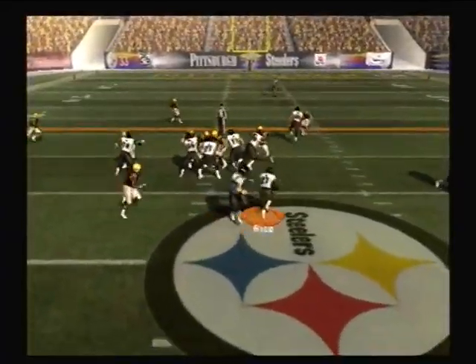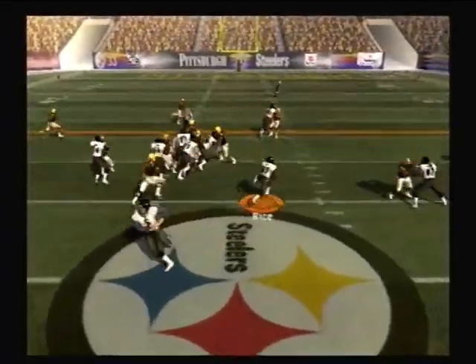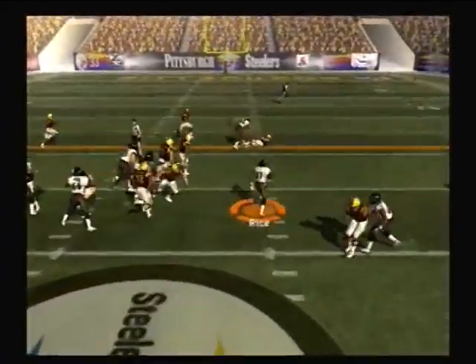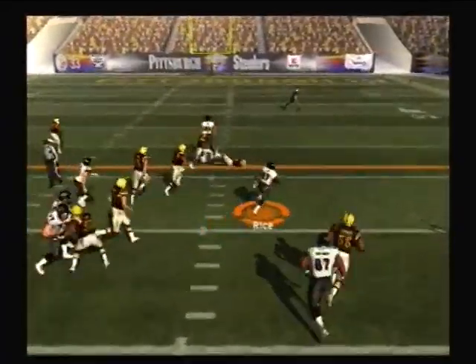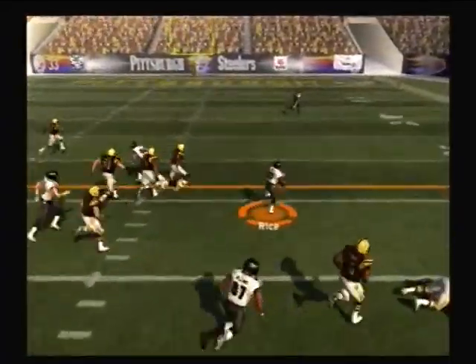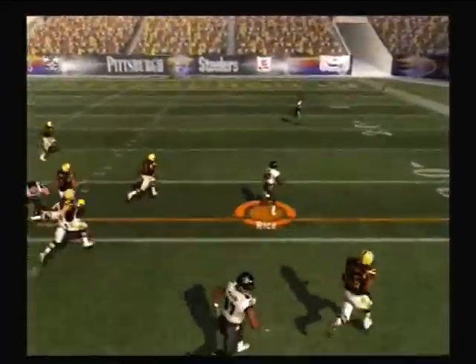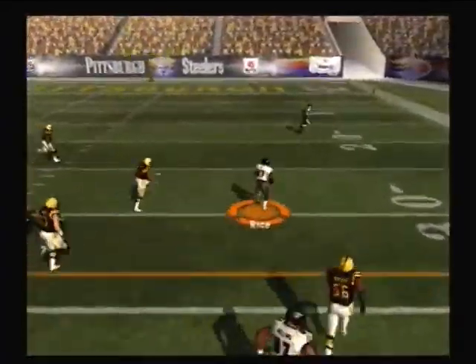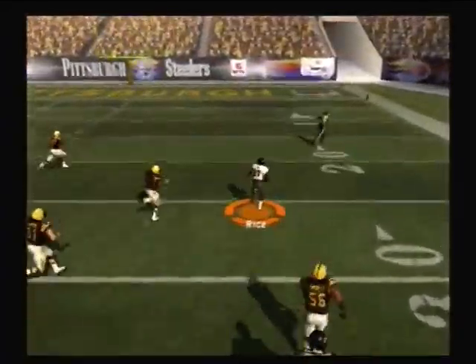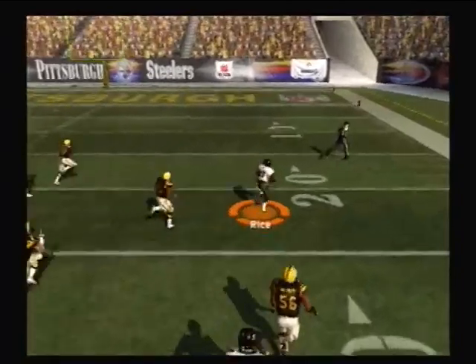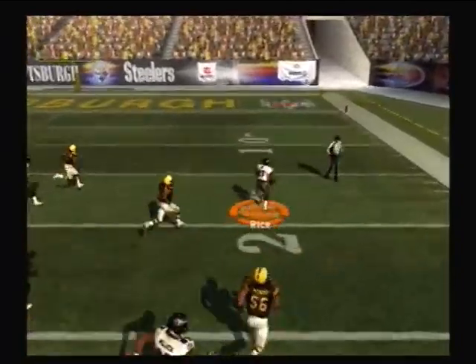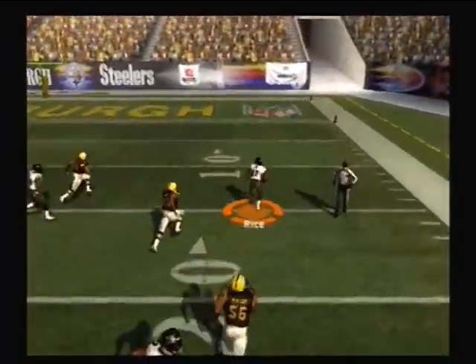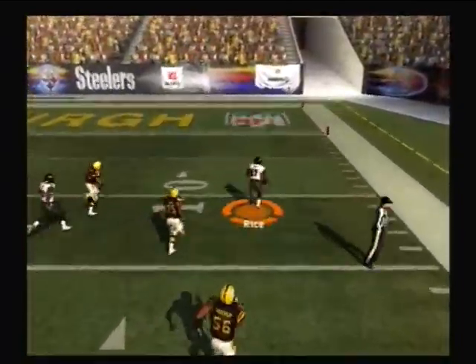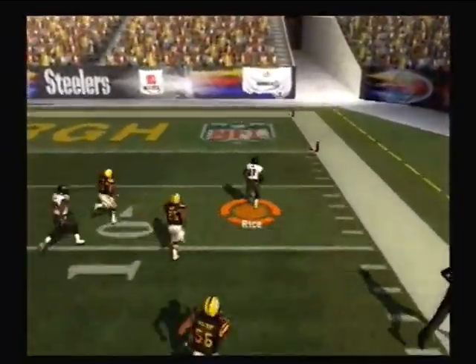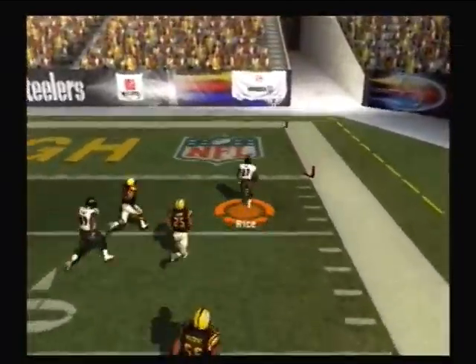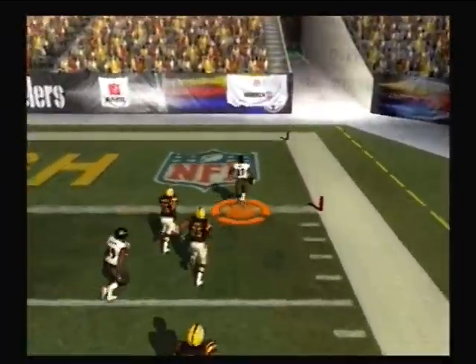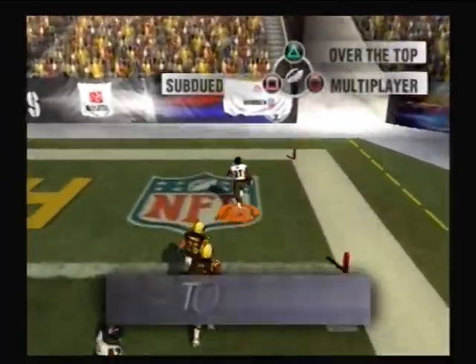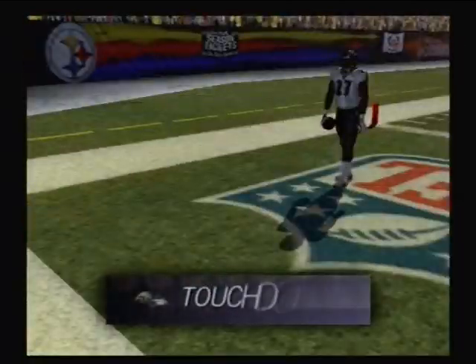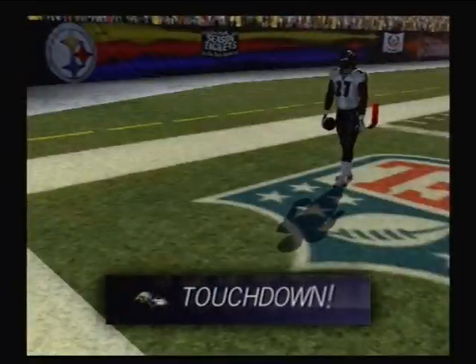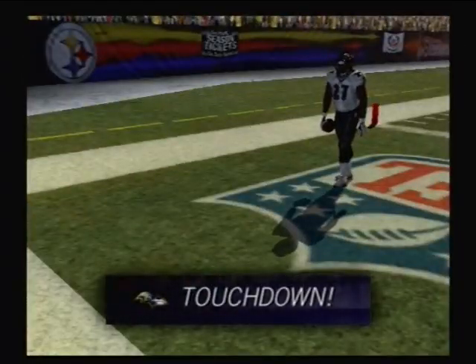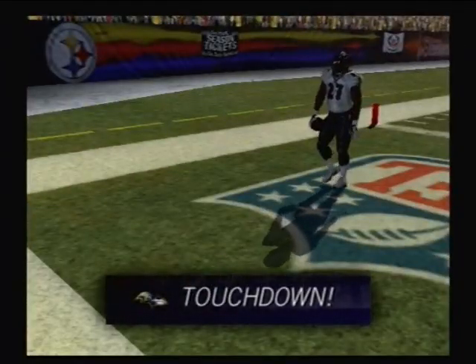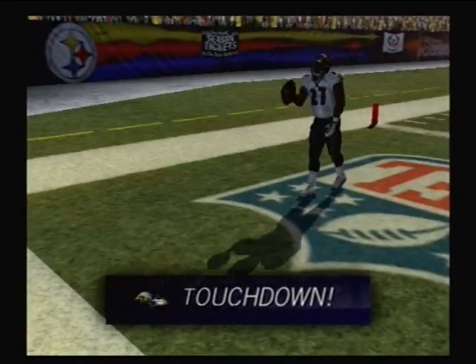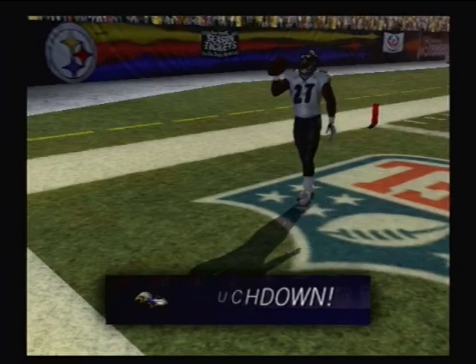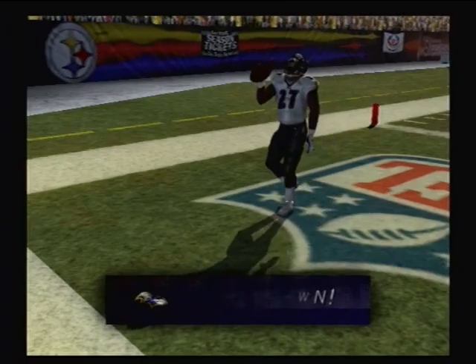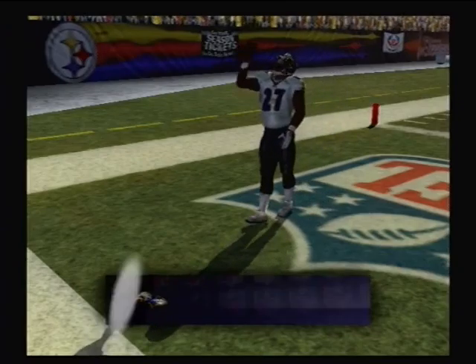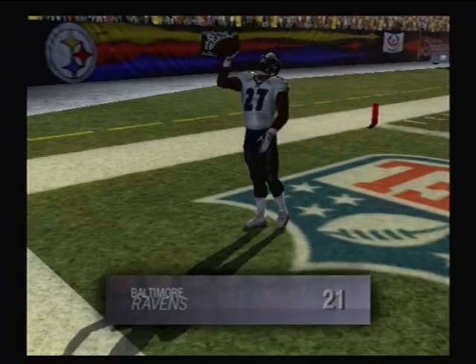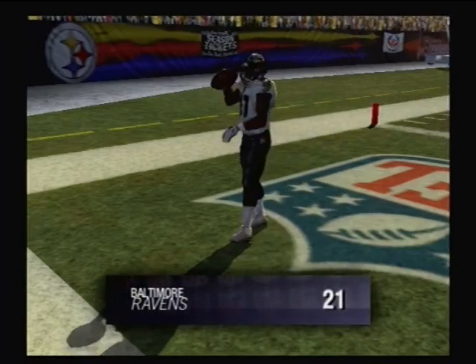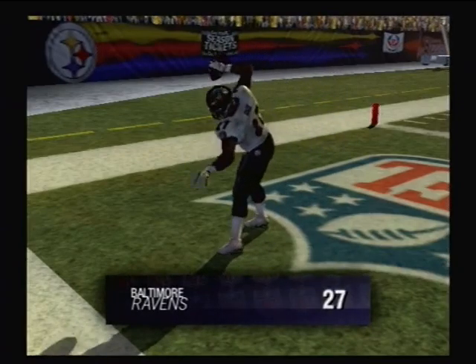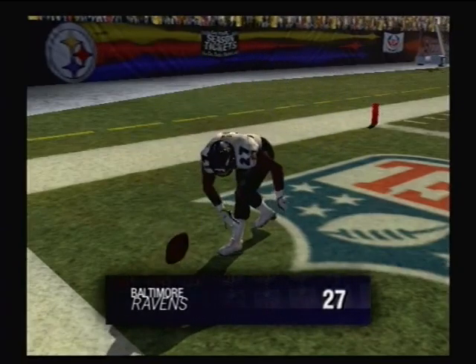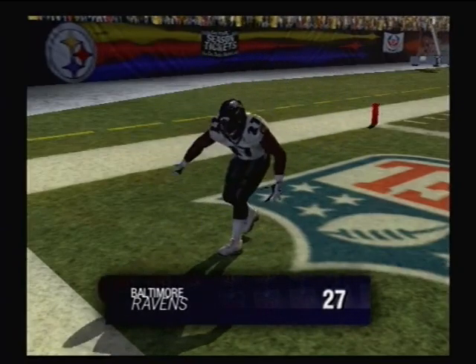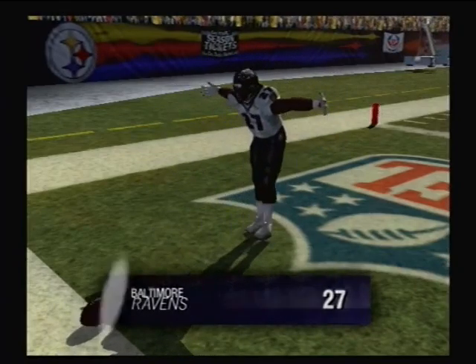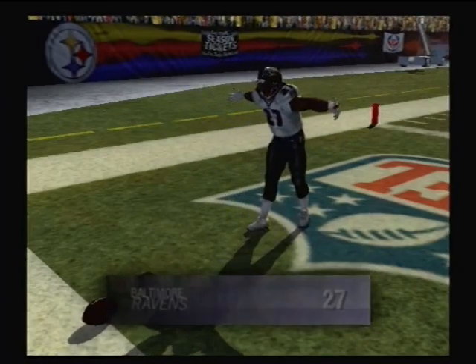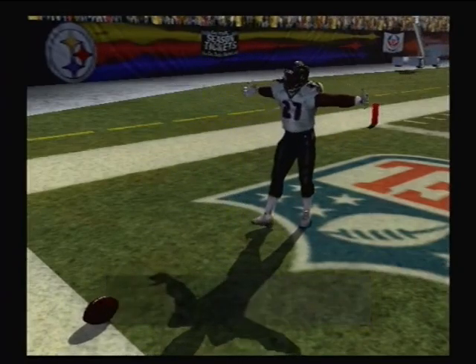Little handoff — at the 30, the 20, the 10, and he scores! What a play. Touchdown, Ravens!